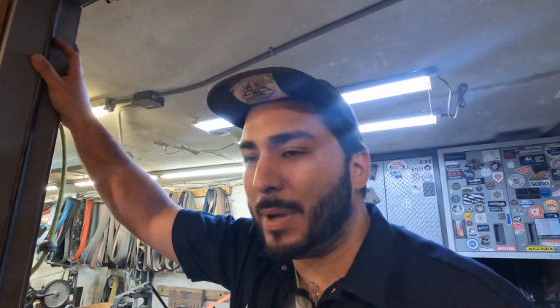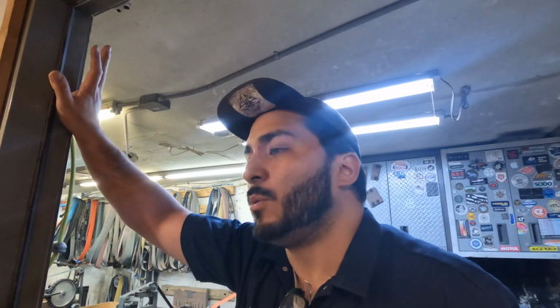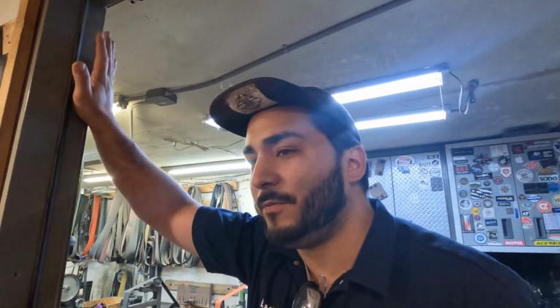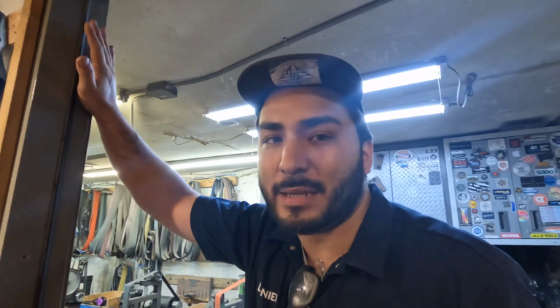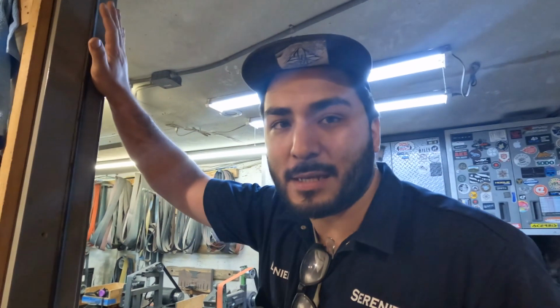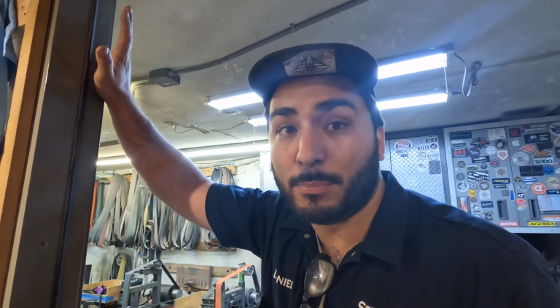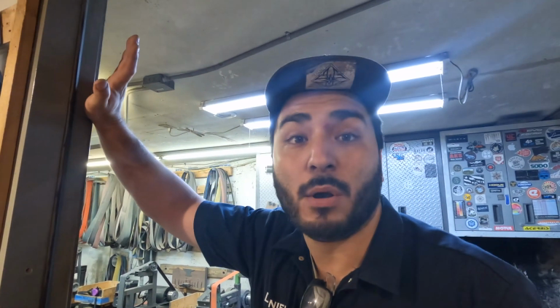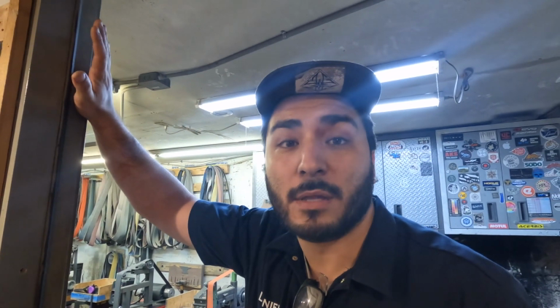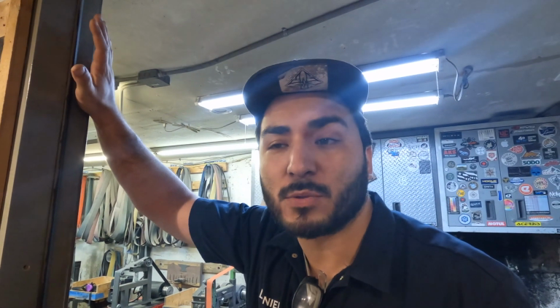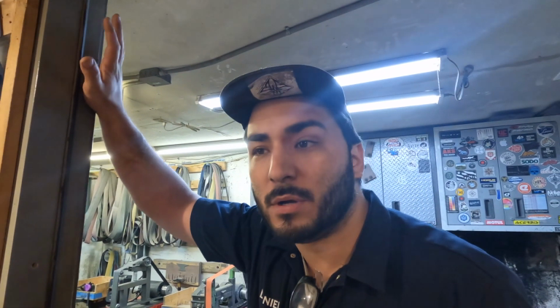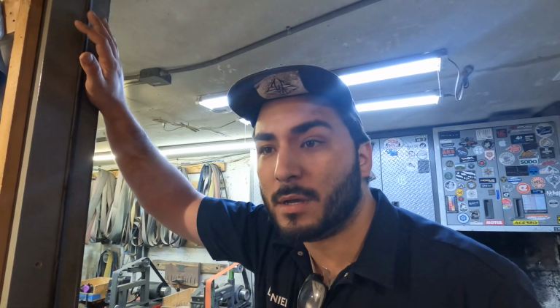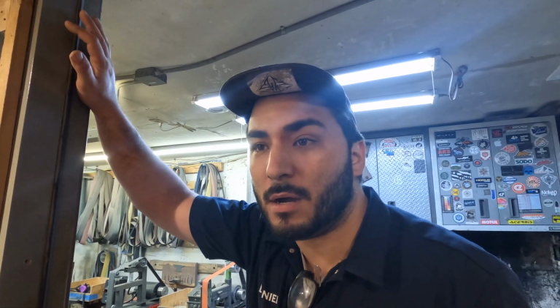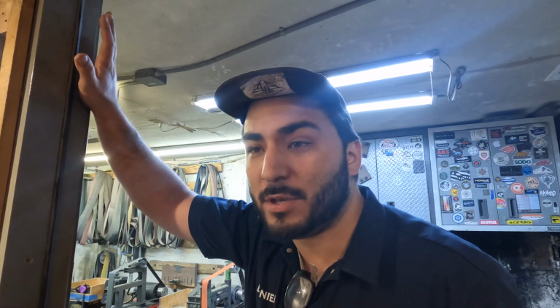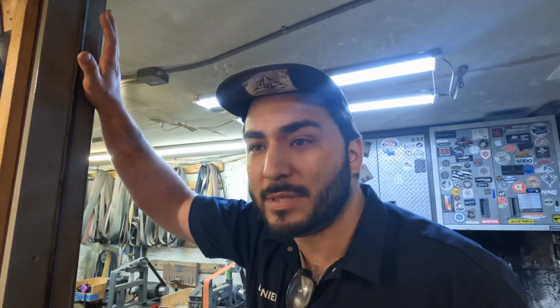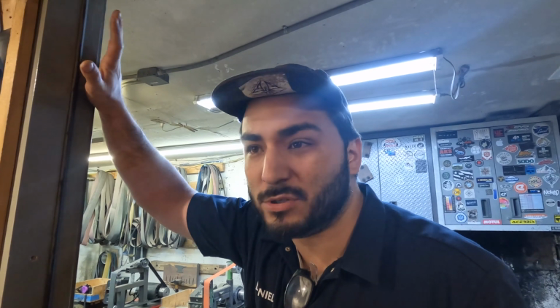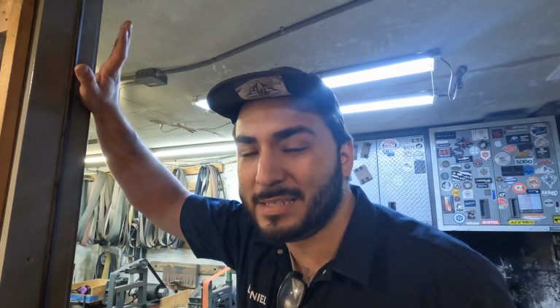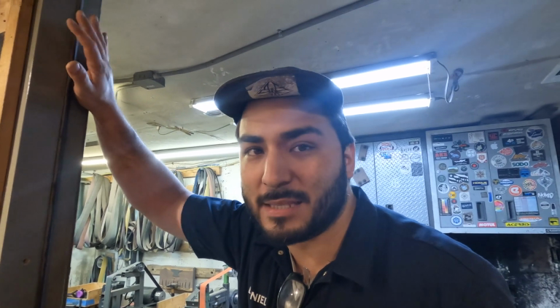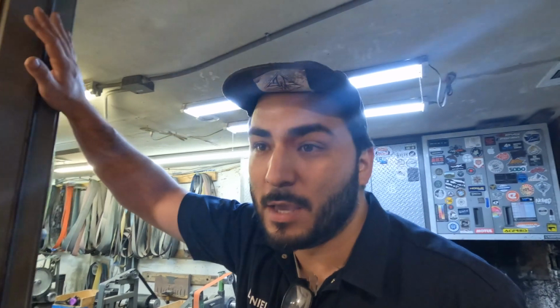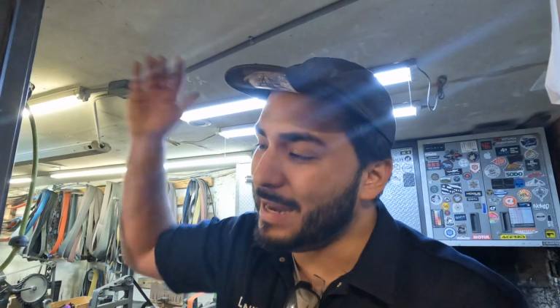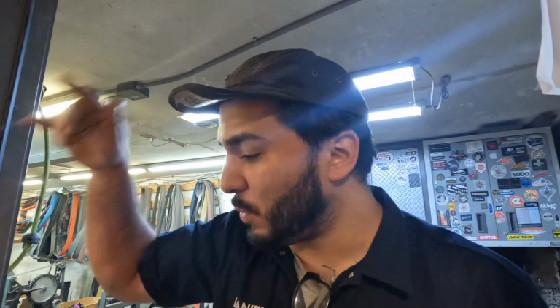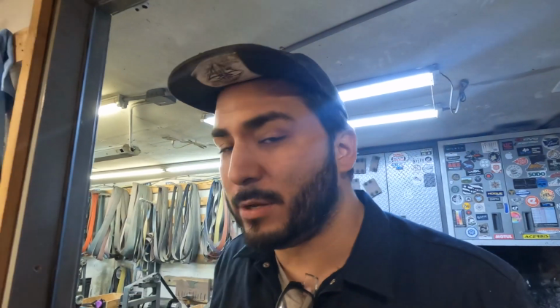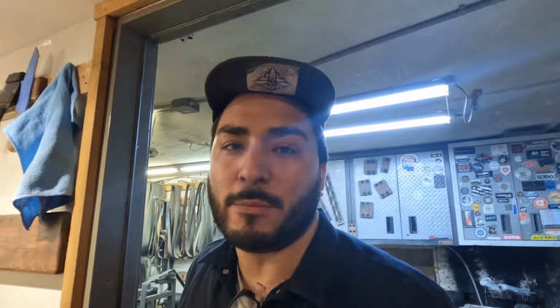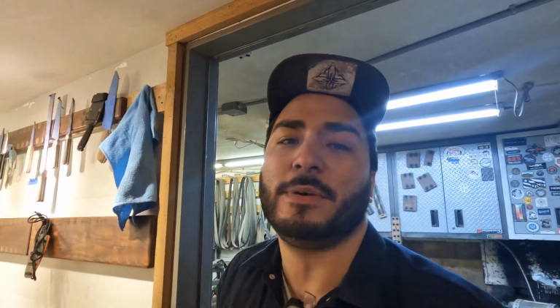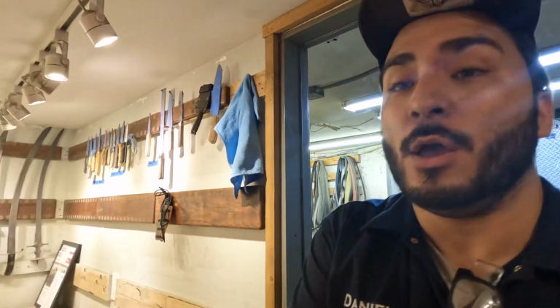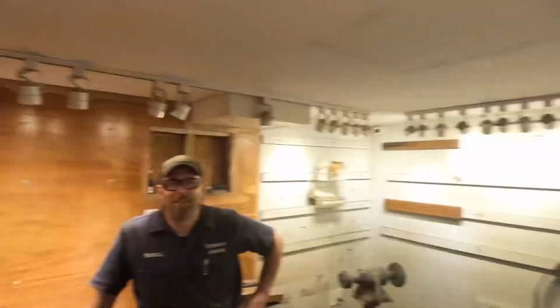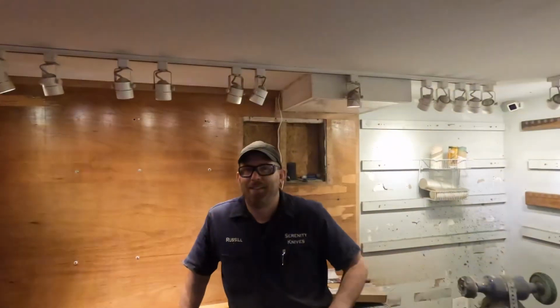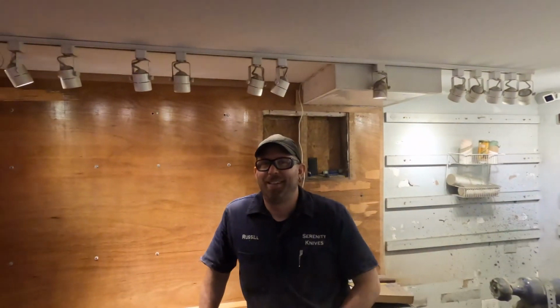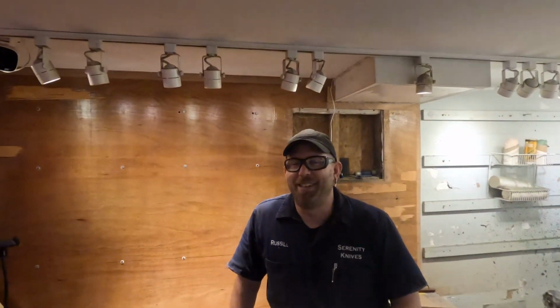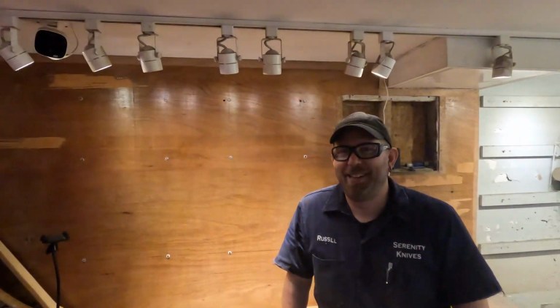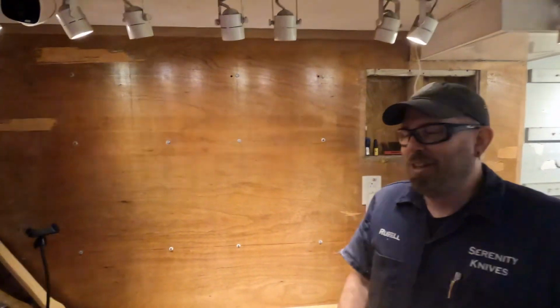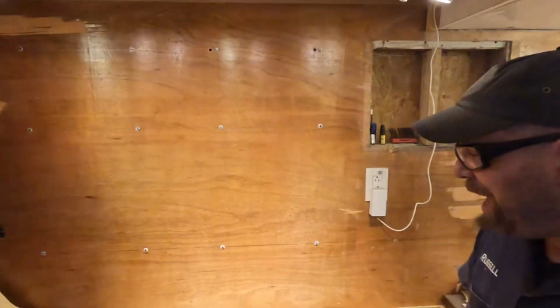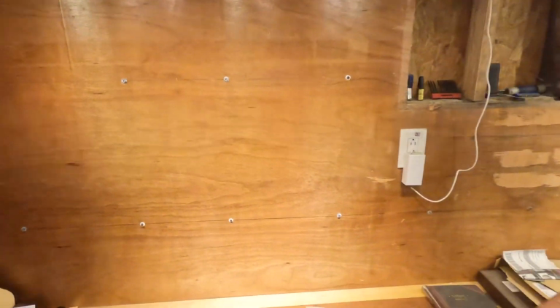We are now filming, trying to get this up. We appreciate all the love last week on our videos. We're gonna continue that this week. Now we're gonna go ahead and go to our favorite place with our favorite guy, Russell. What's up bud? What do we have today?